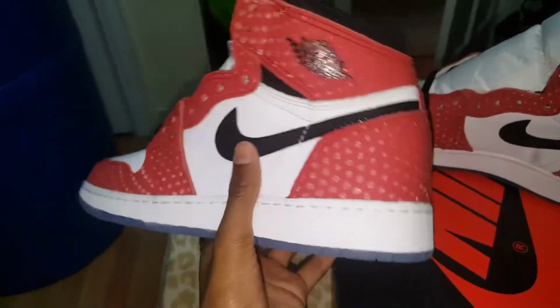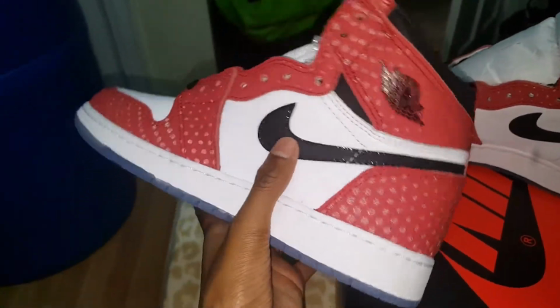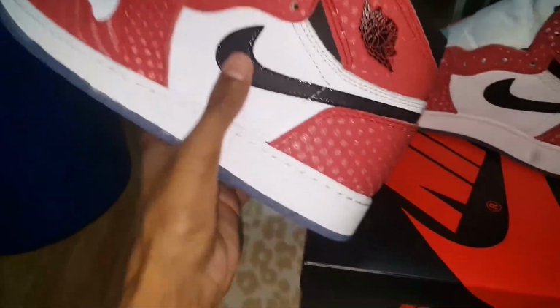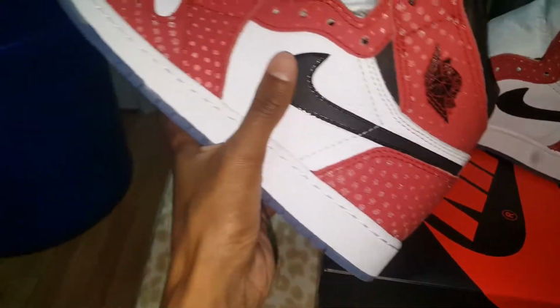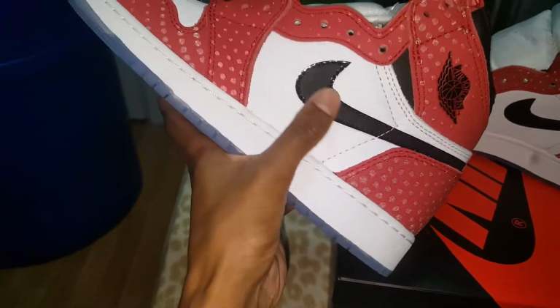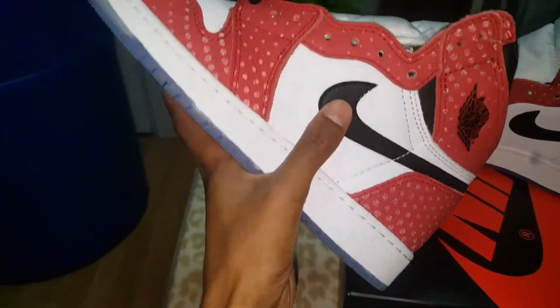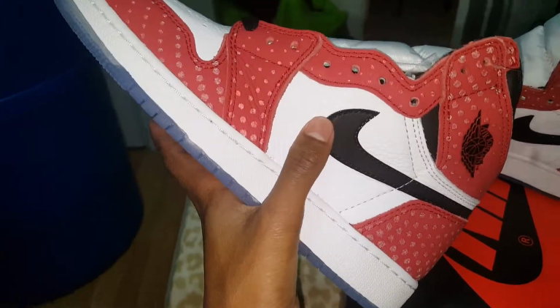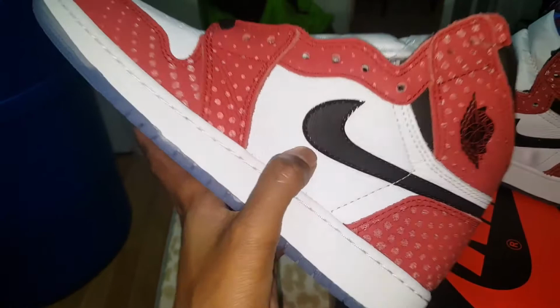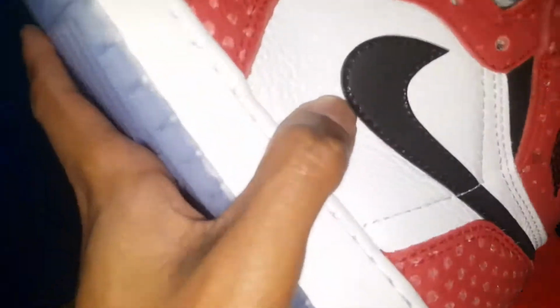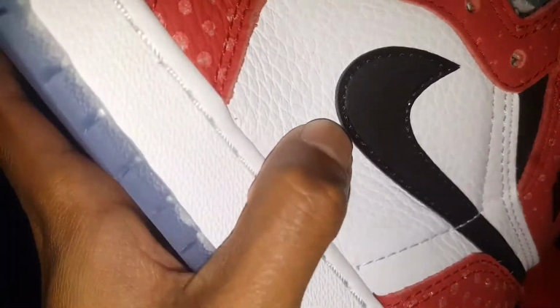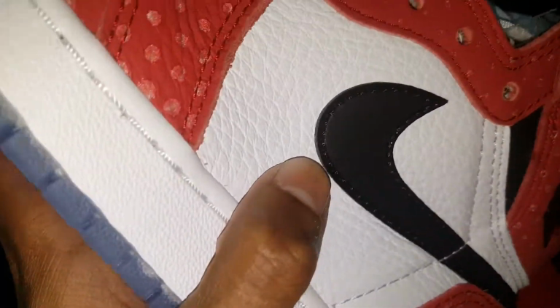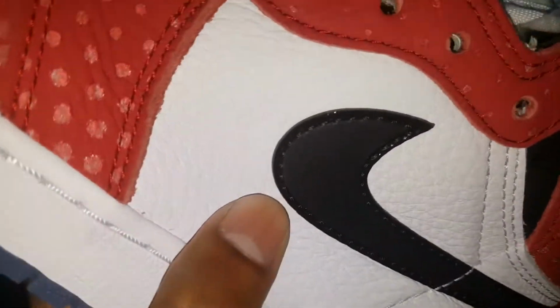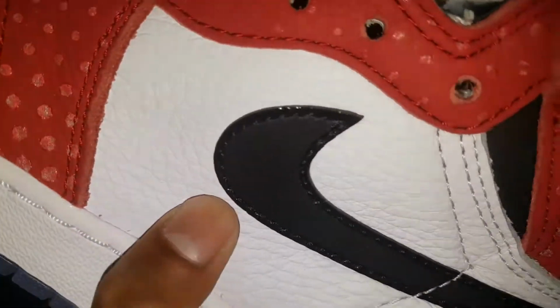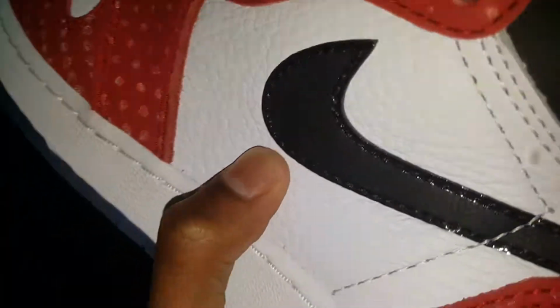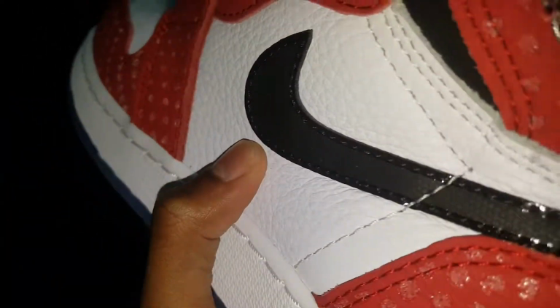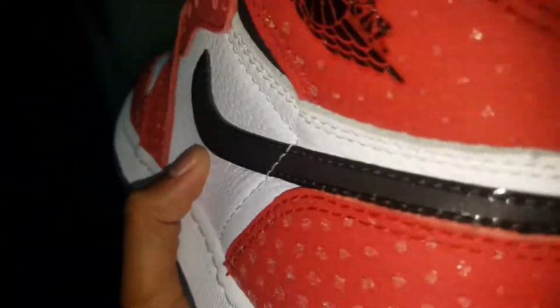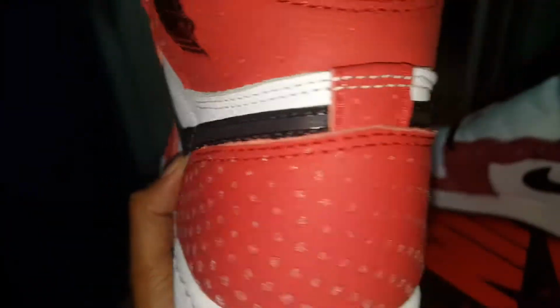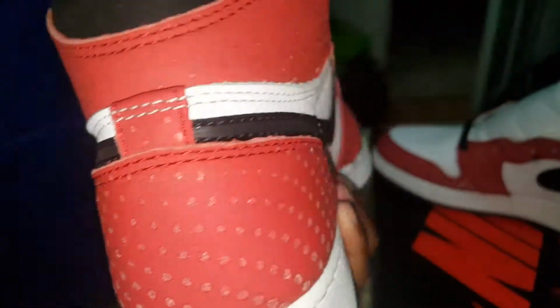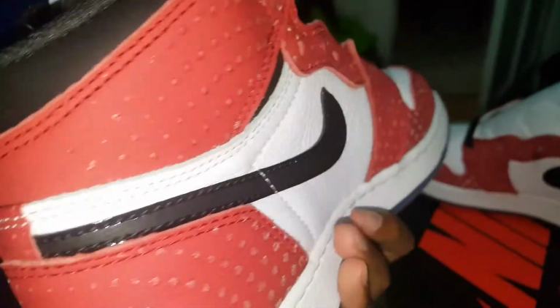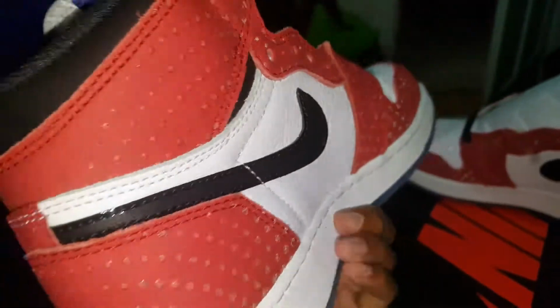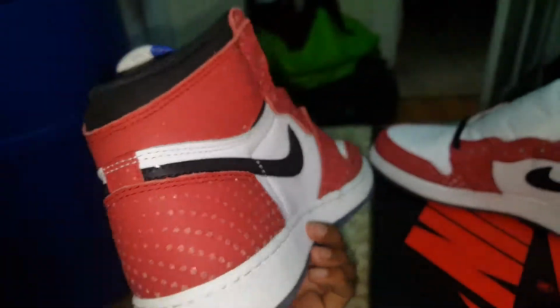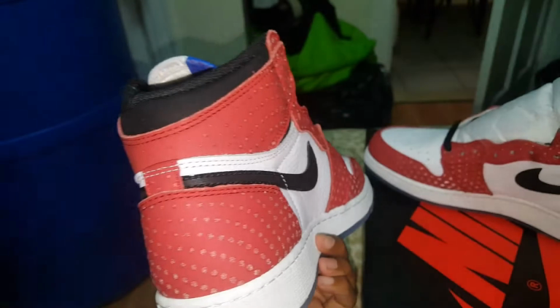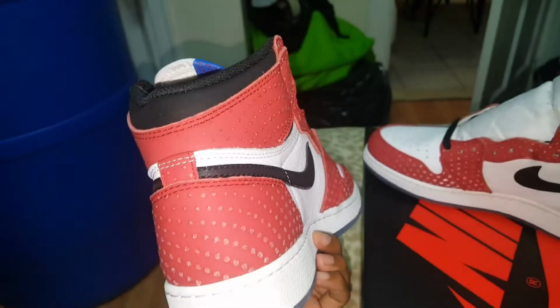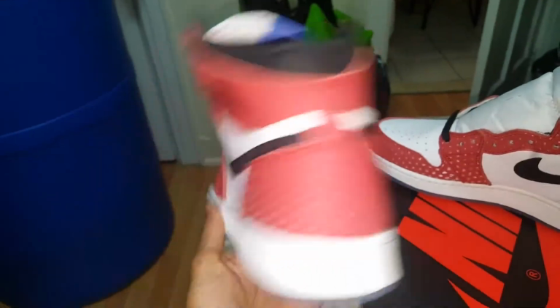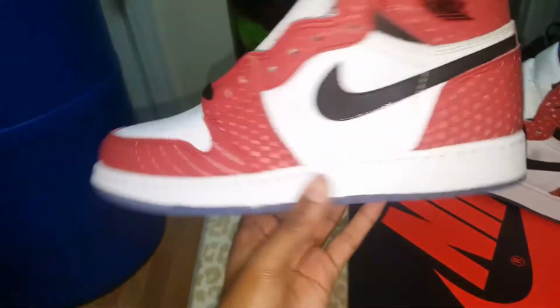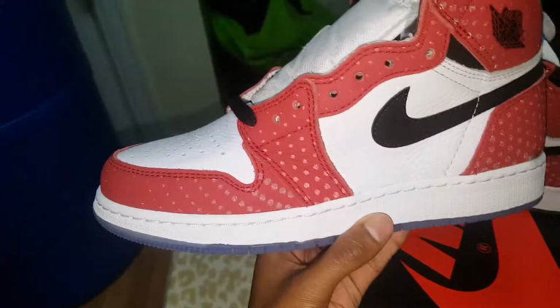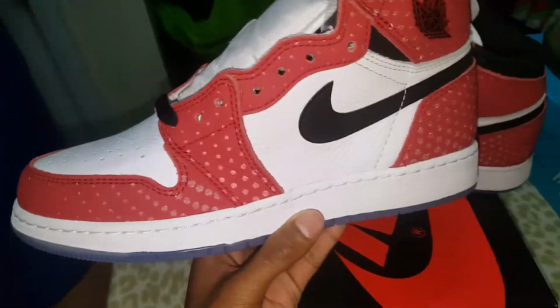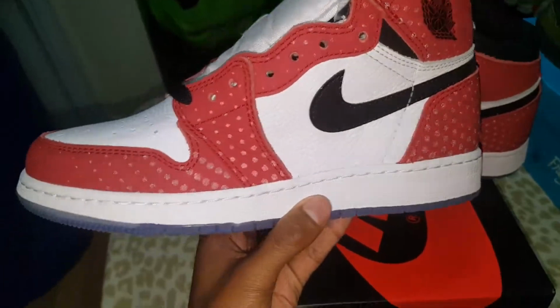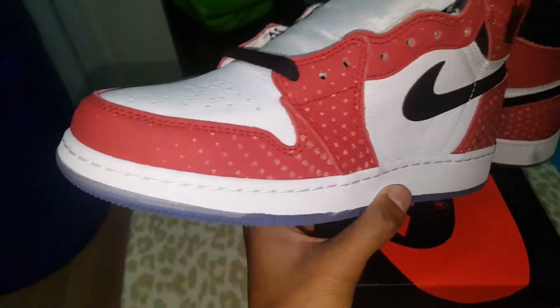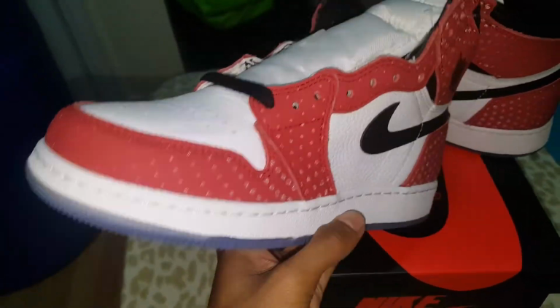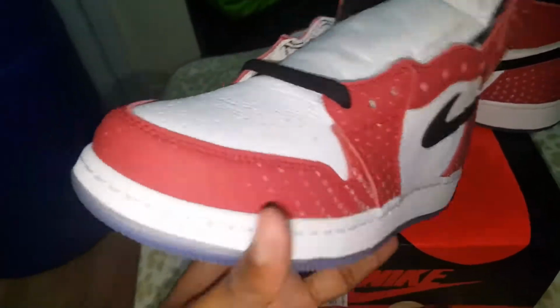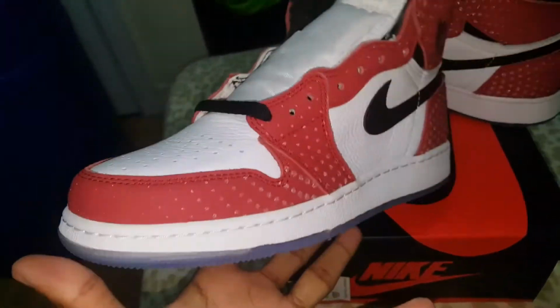The leather is nice. You got this leather swoosh with a clear coat around it to give it a shine, and then you got speckles all around the shoe.